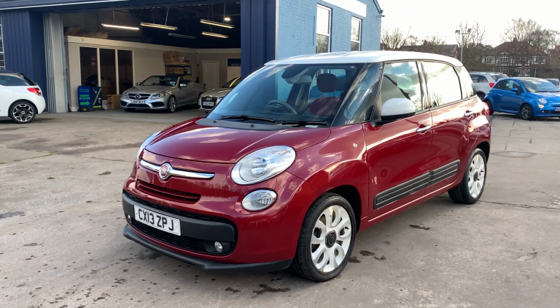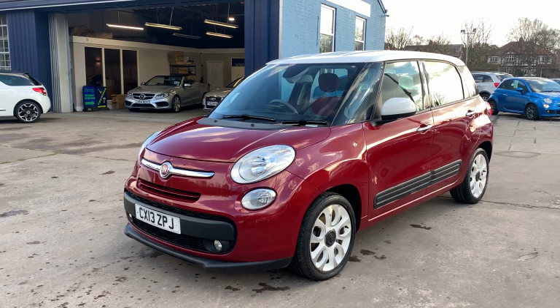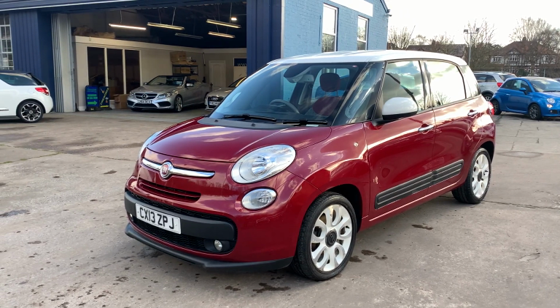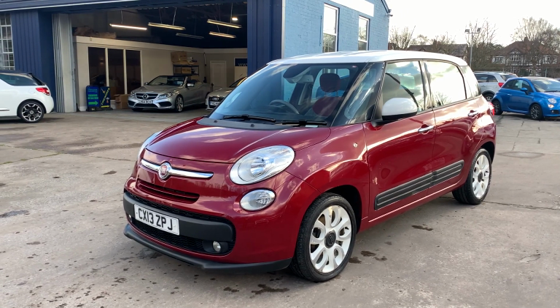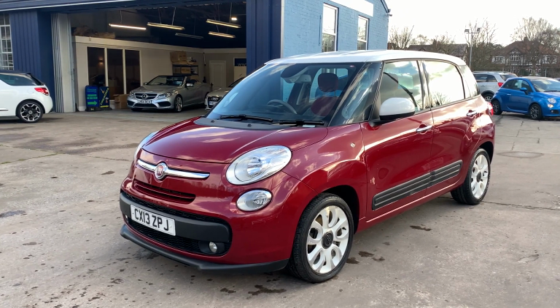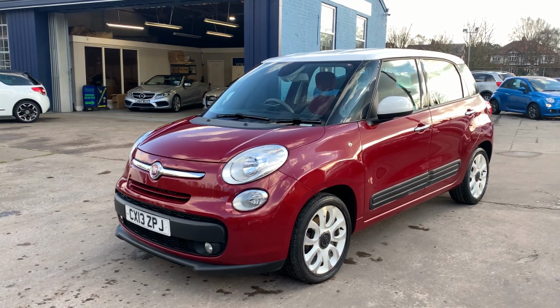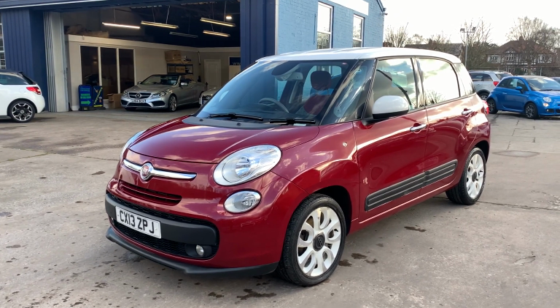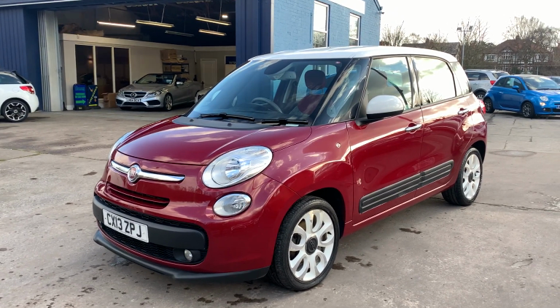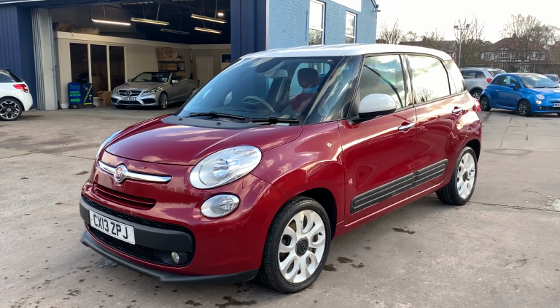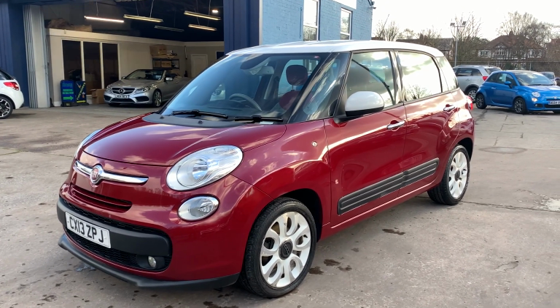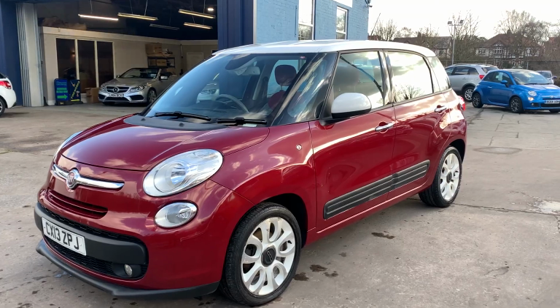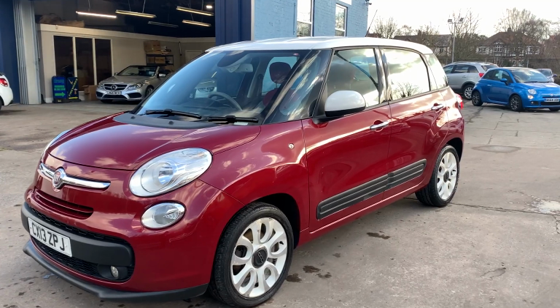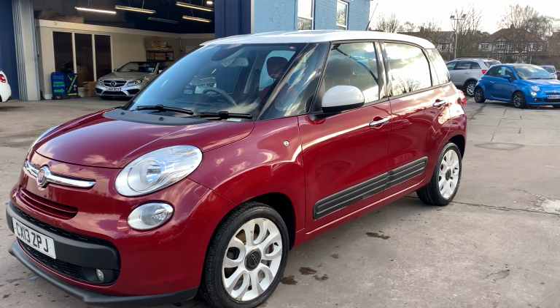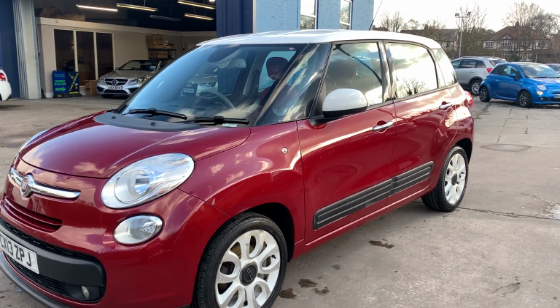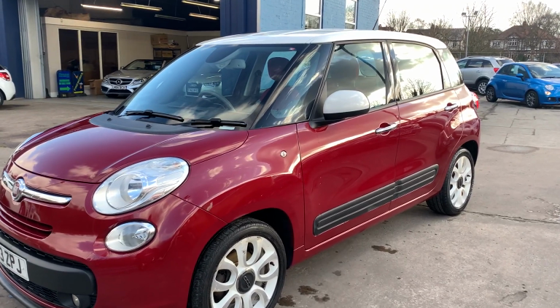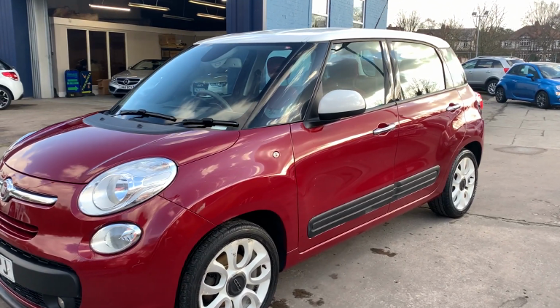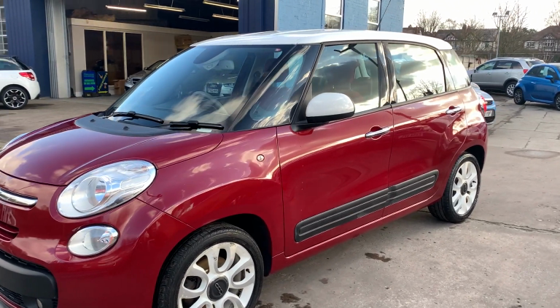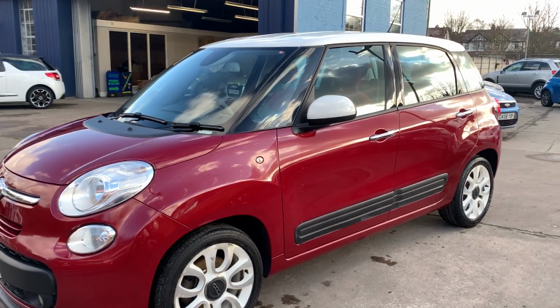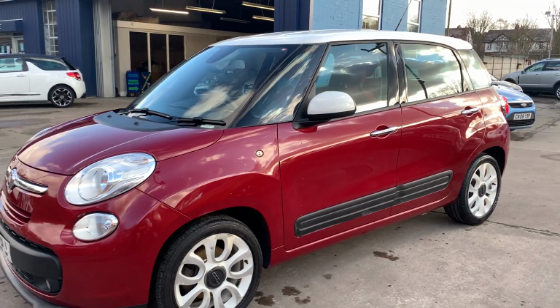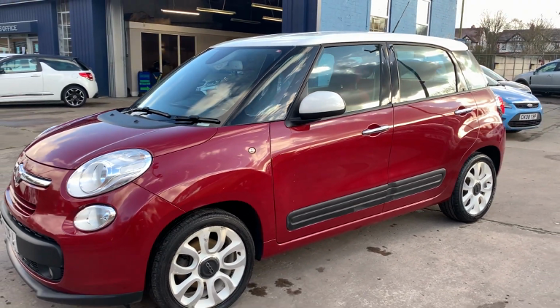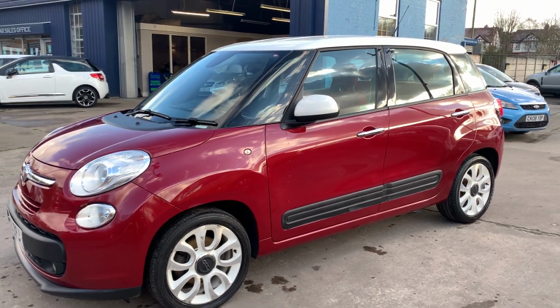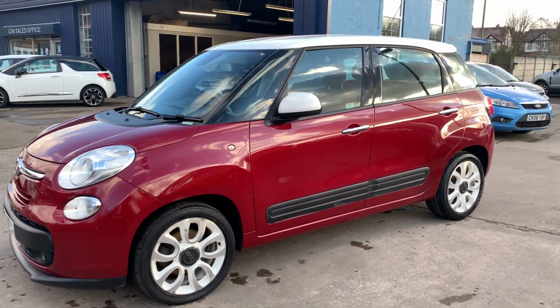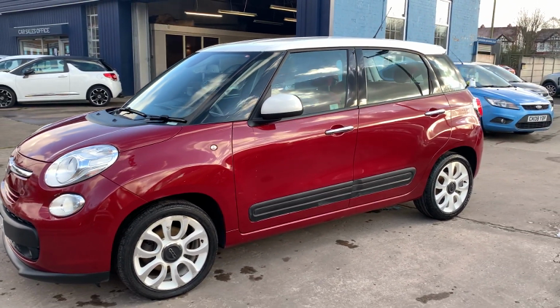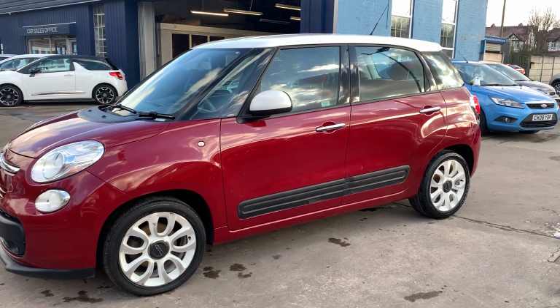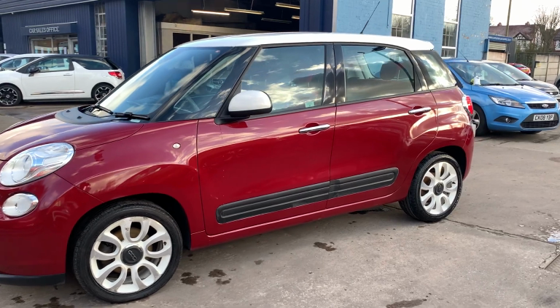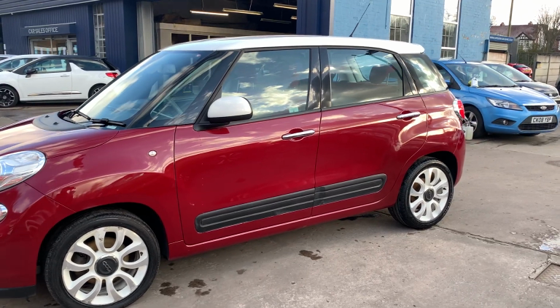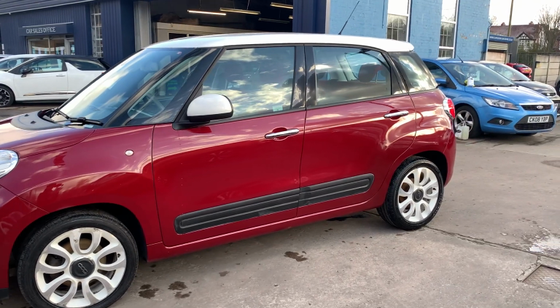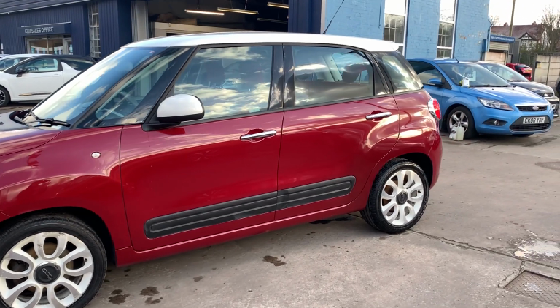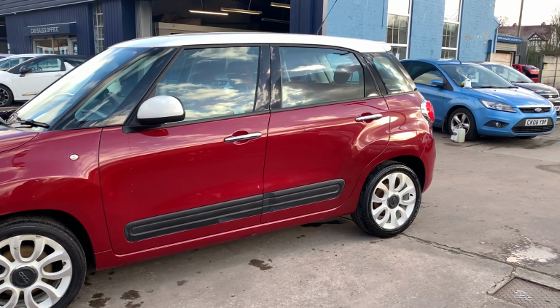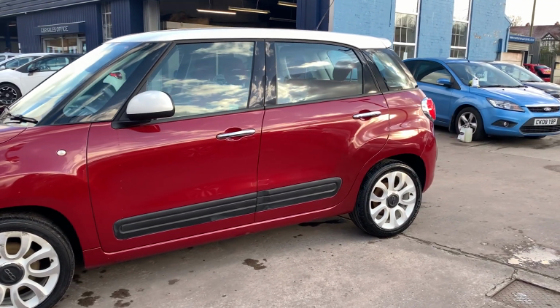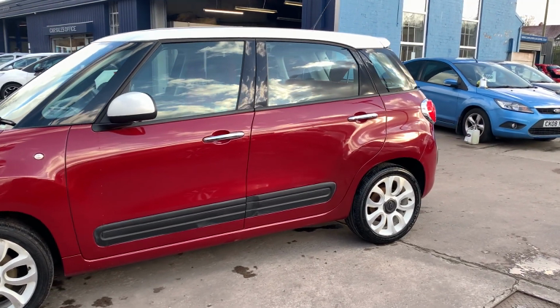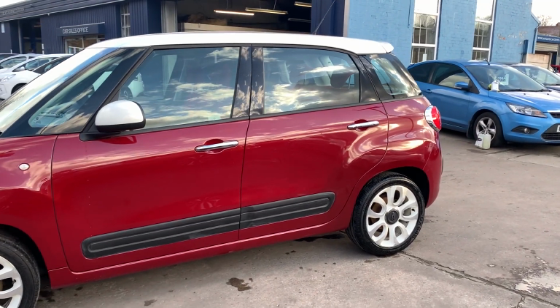Welcome to Cantilever Car Centre. Here today is a Fiat 500L EZ, registered 2013 on a 13-plate. This car is a metallic red with a 1400 petrol engine.